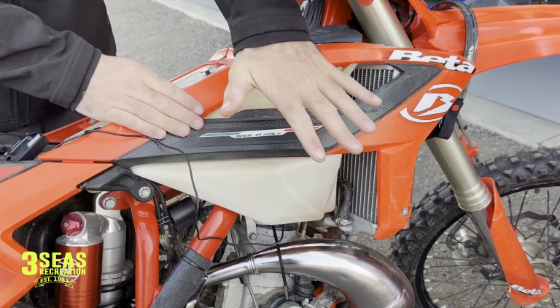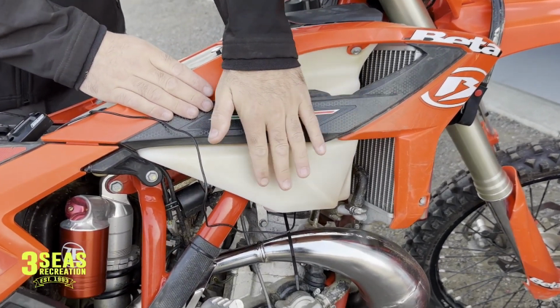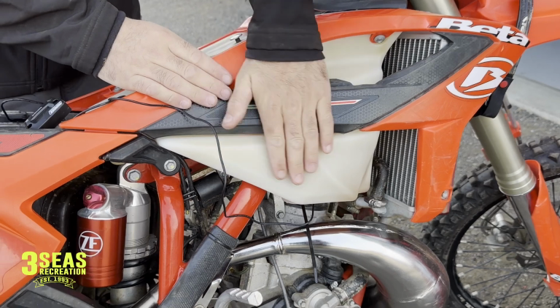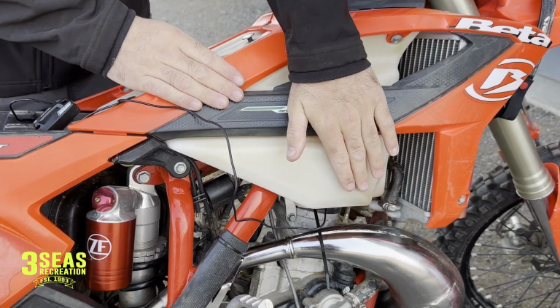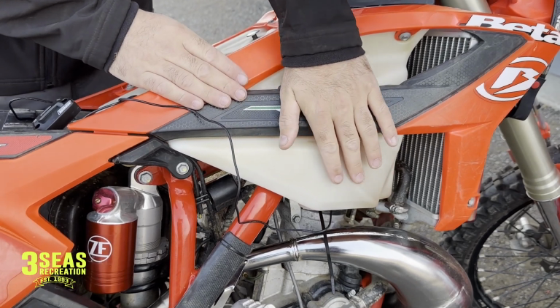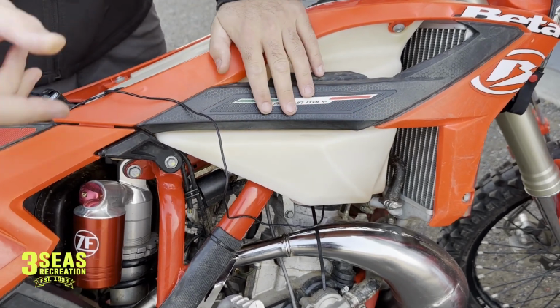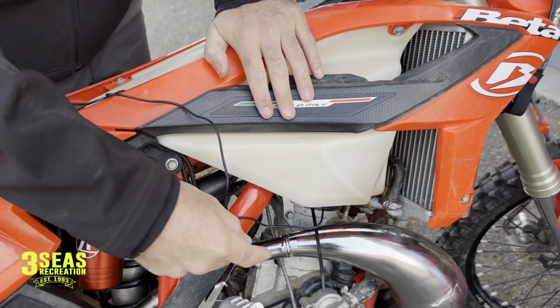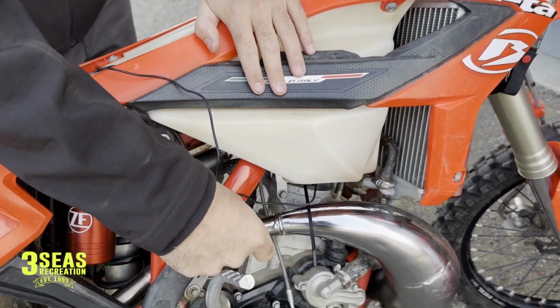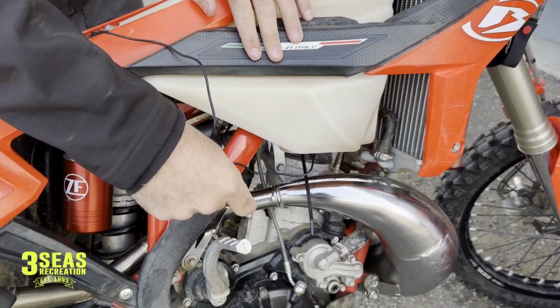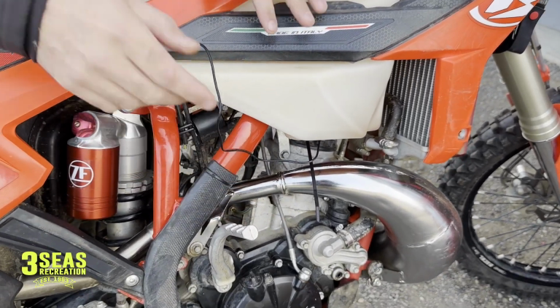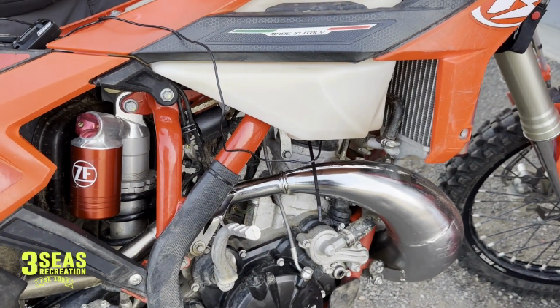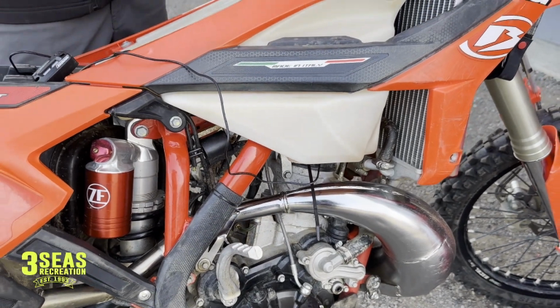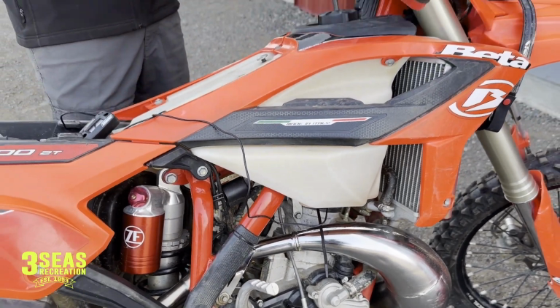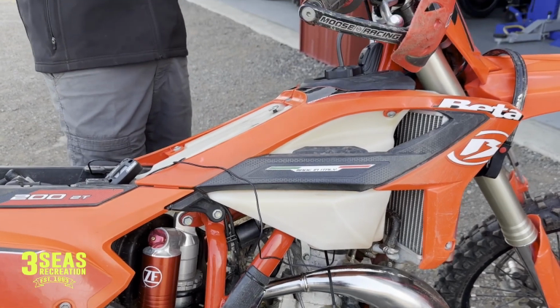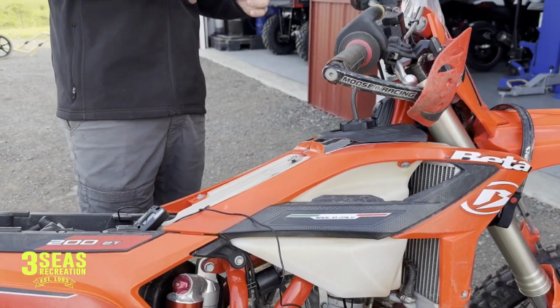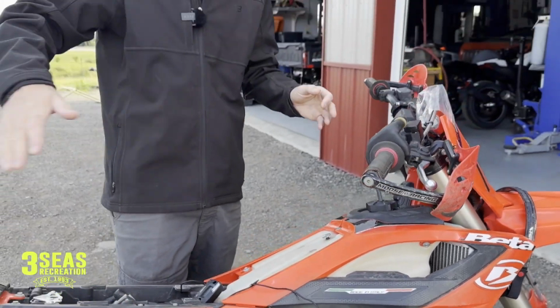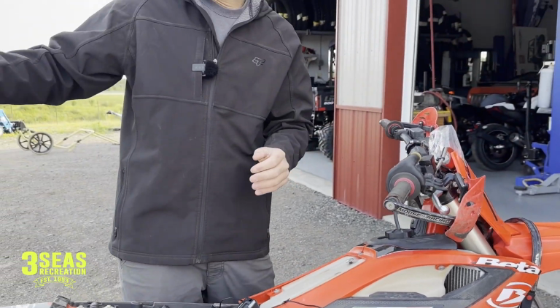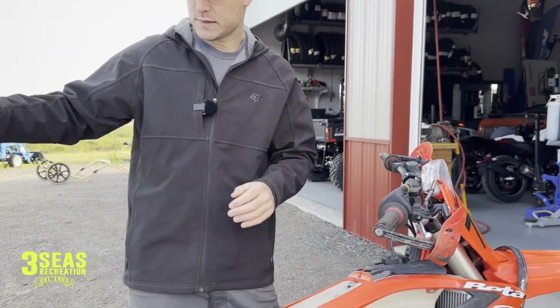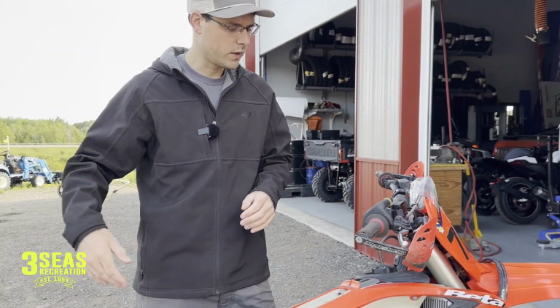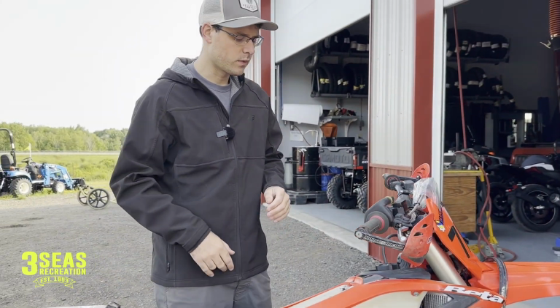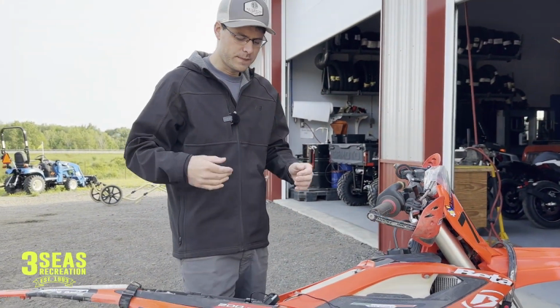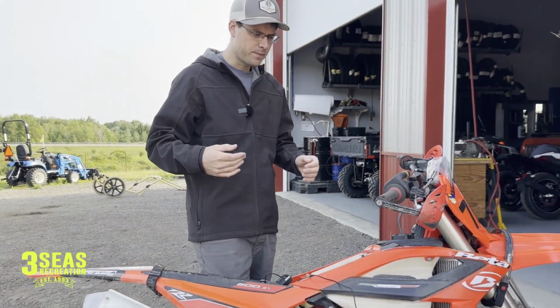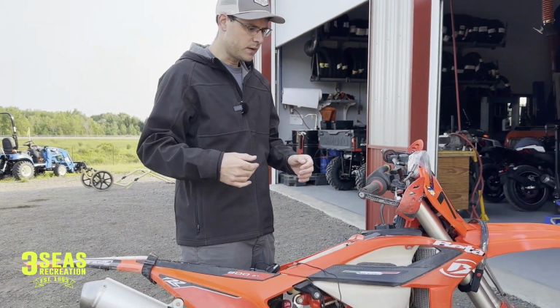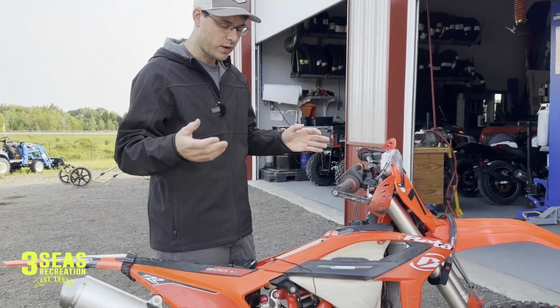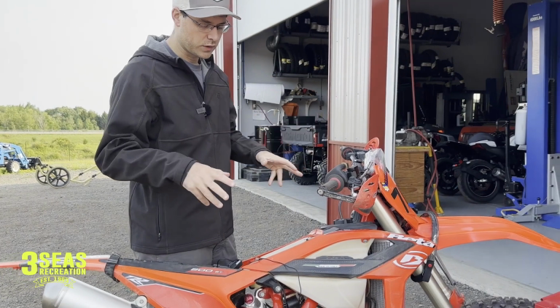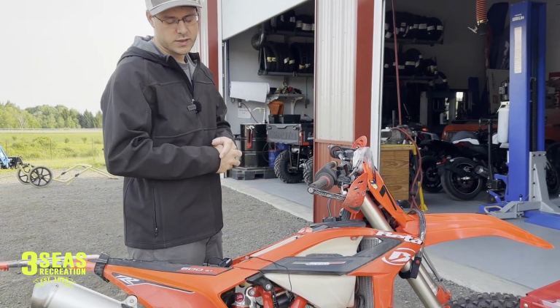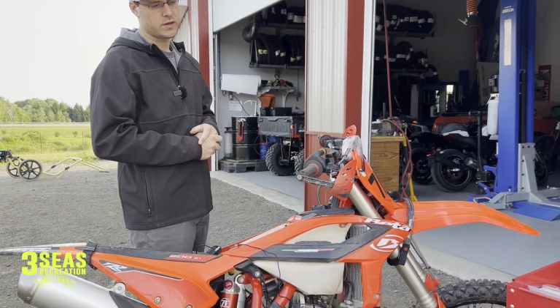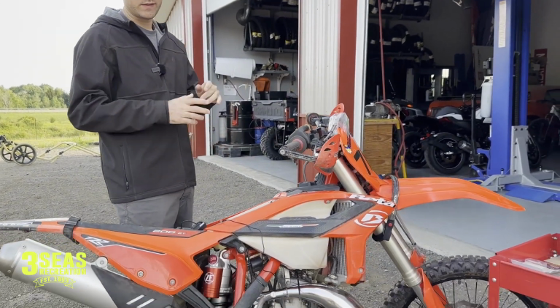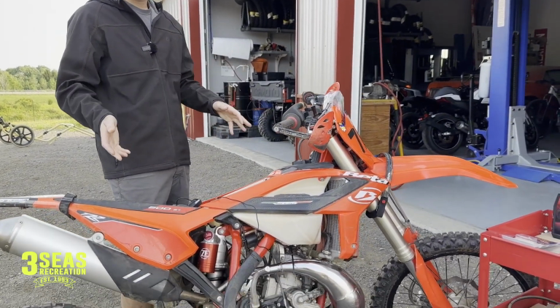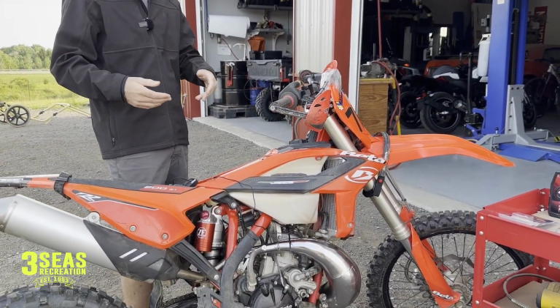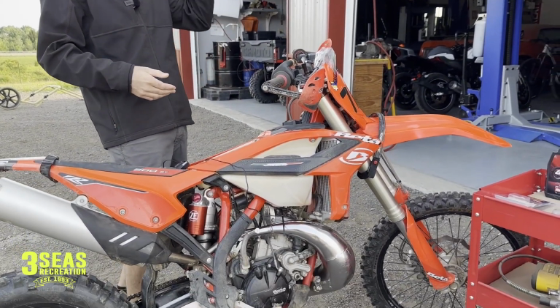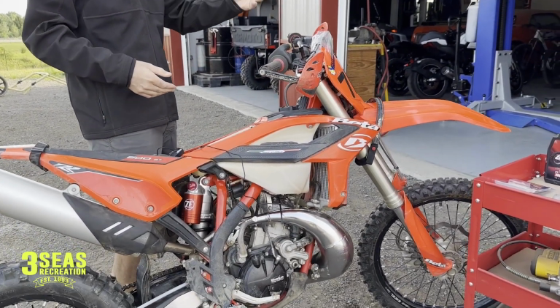The gas is already pre-mixed because in a second we're going to unhook the oil line. I just want you guys to know I've already run it — it's getting double the oil at the moment and it's smoking pretty good. I had the idle really good yesterday afternoon at 1700 but it was a lot warmer yesterday.